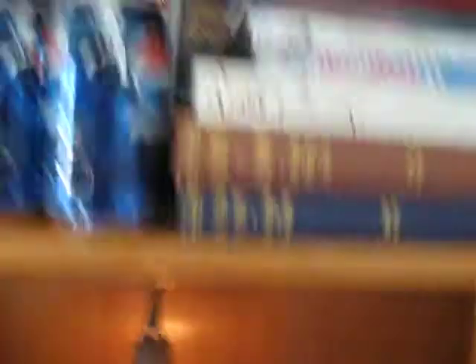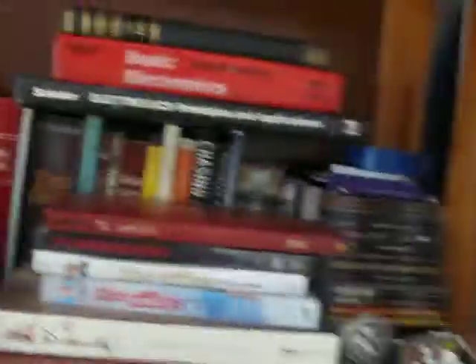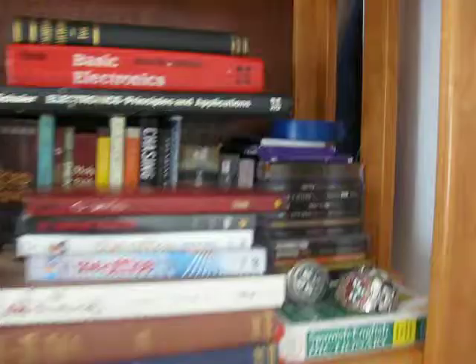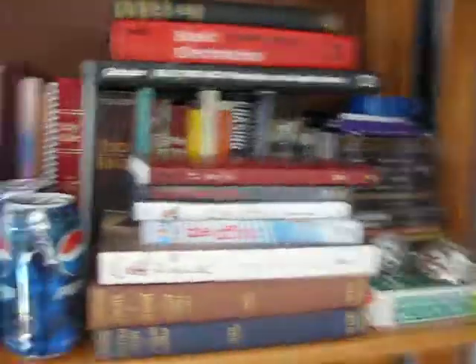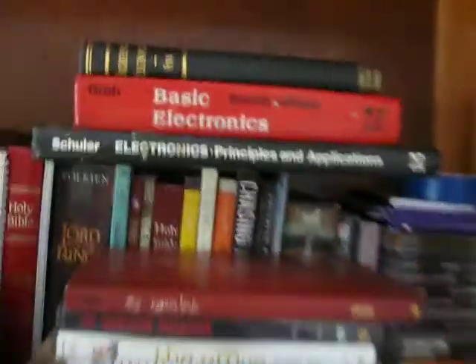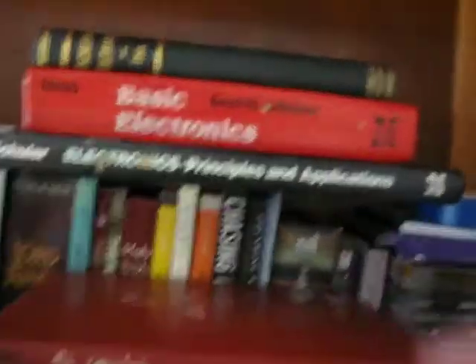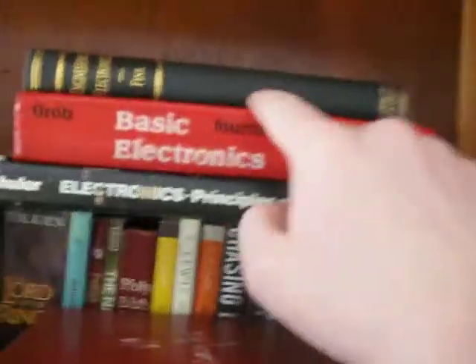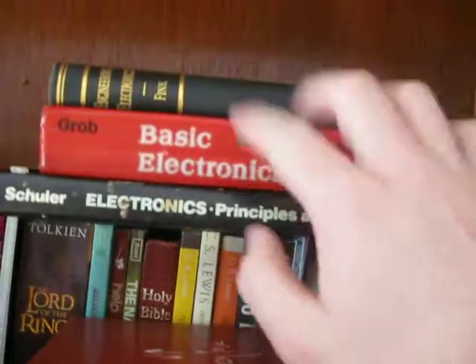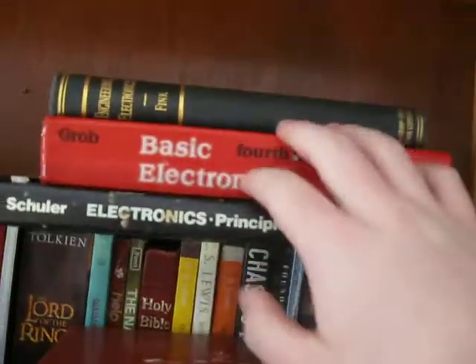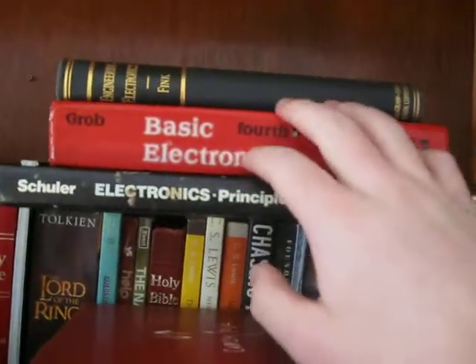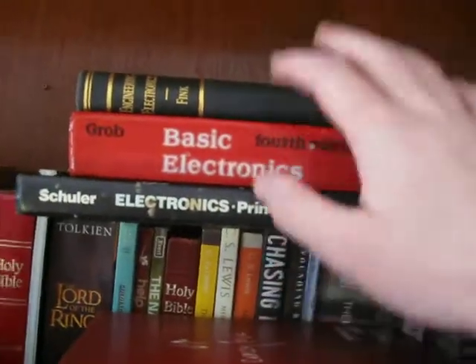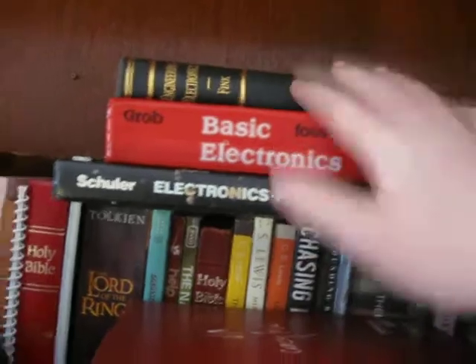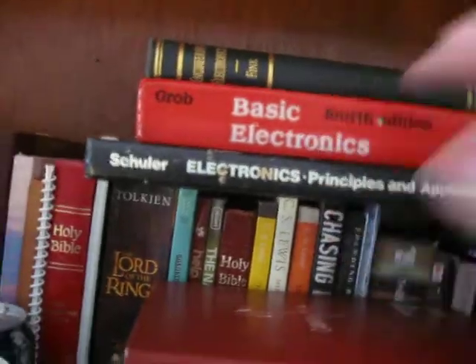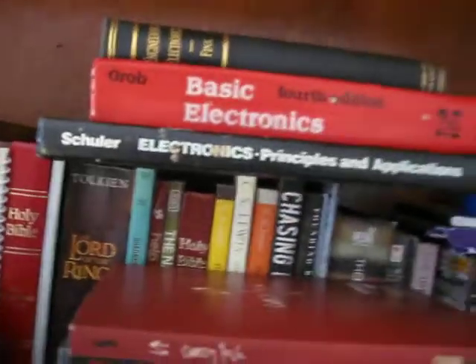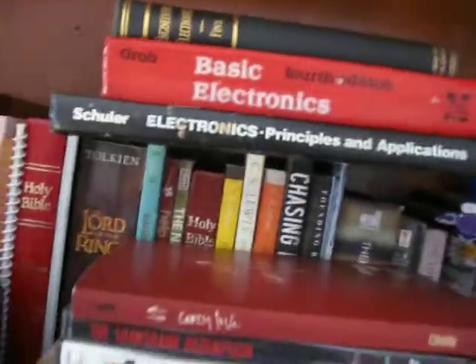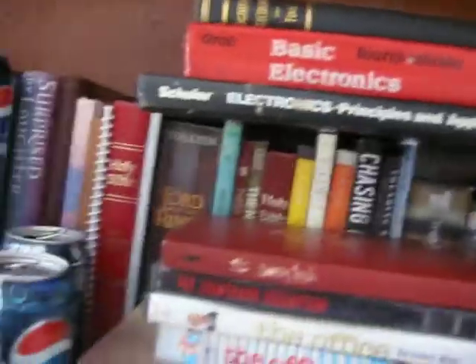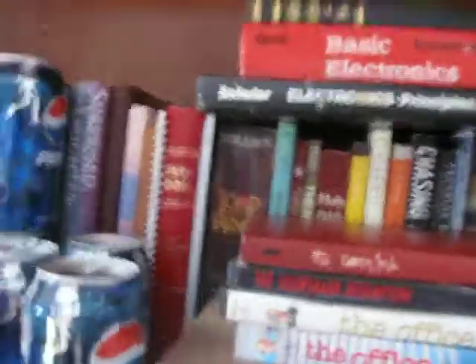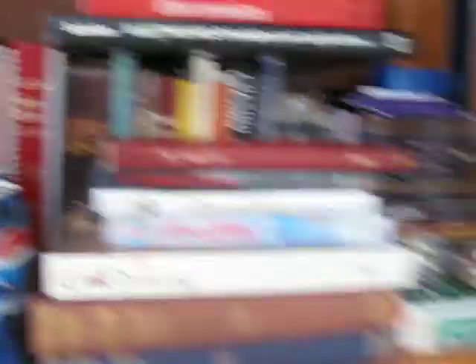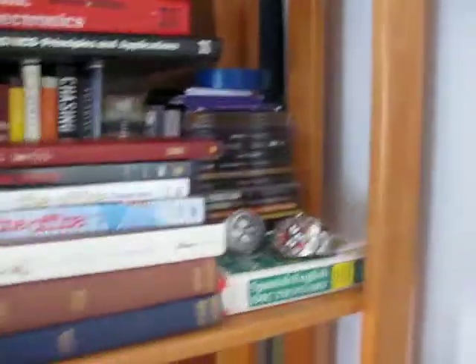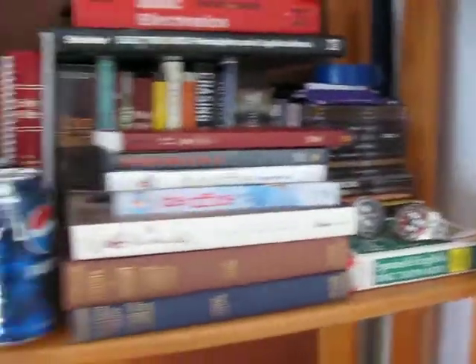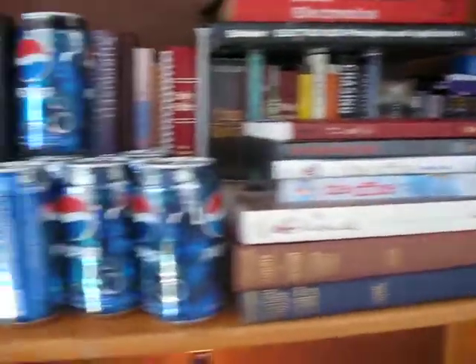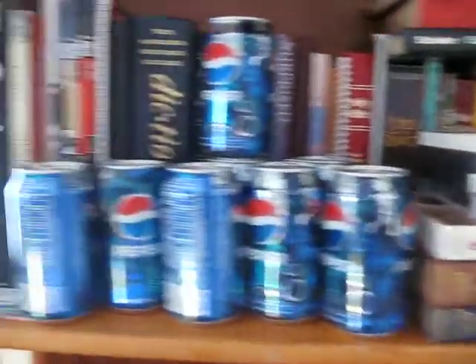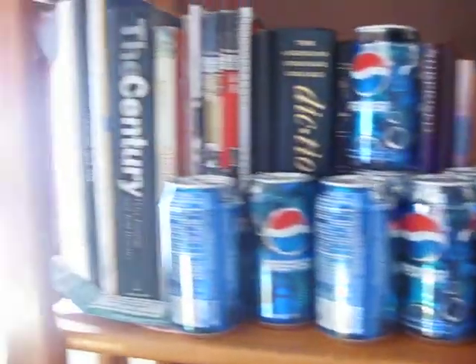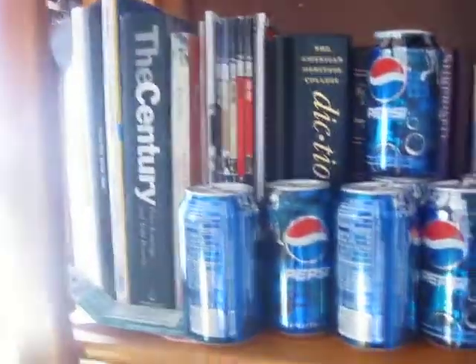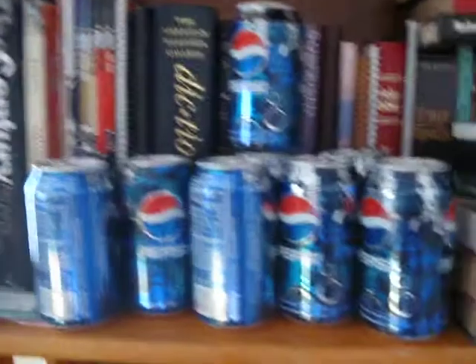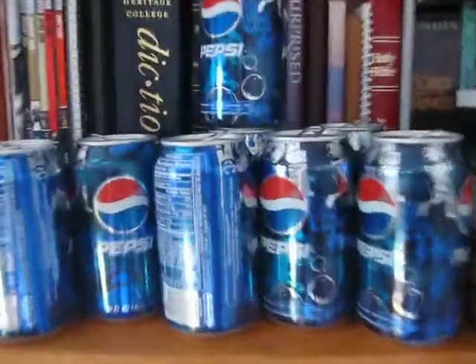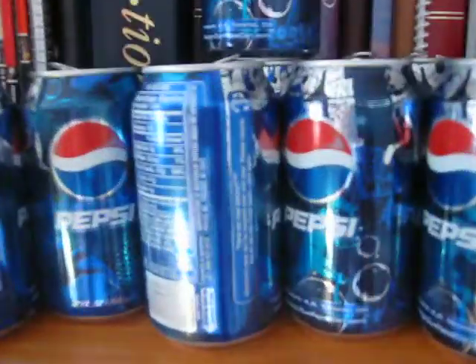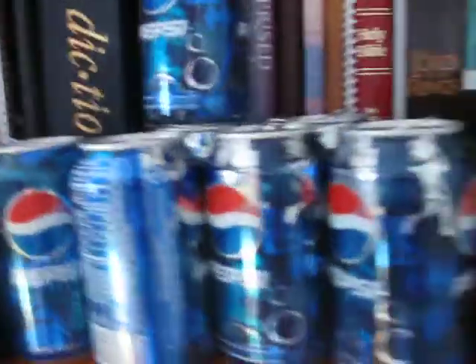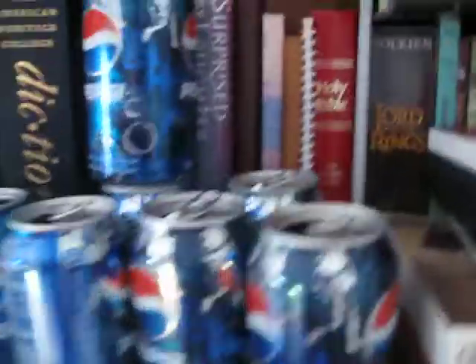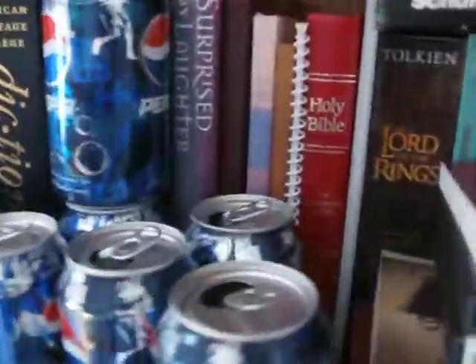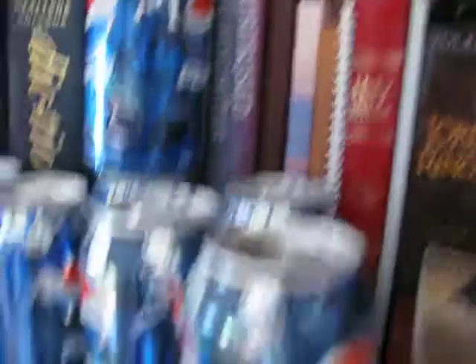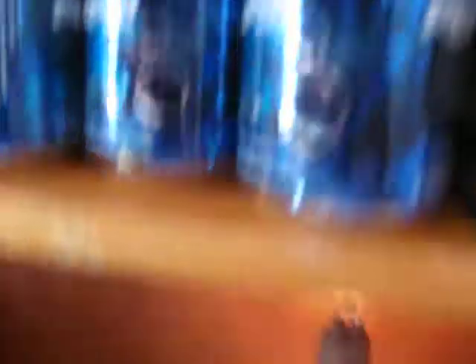Up here I've got a bunch of books. Basic Electronics — it's an awesome book. I love reading about electronics, it's fun stuff. Just lots of Pepsi cans — I need to throw those away. They're all empty, as you can see.